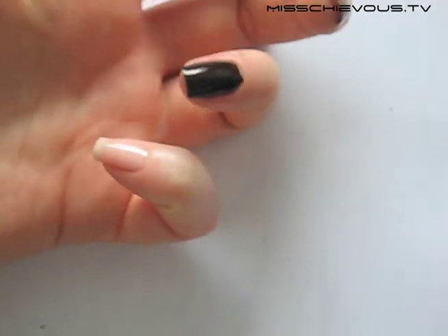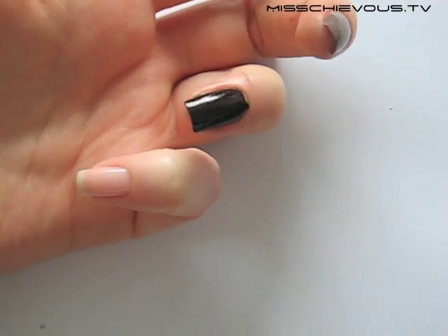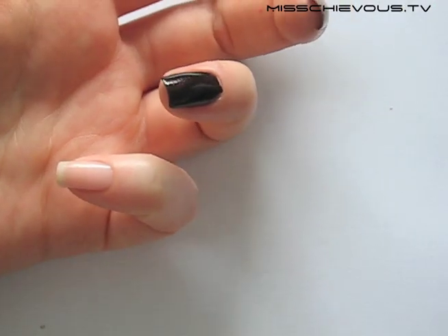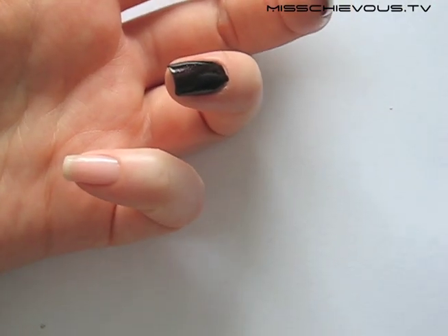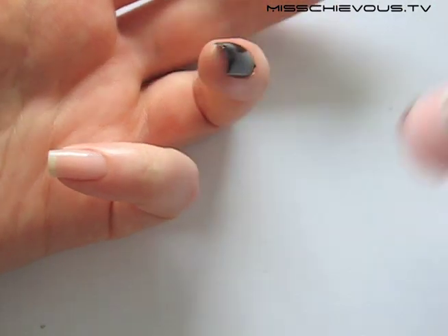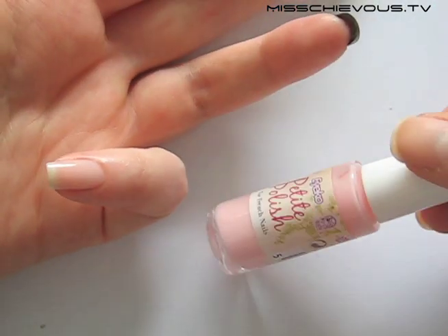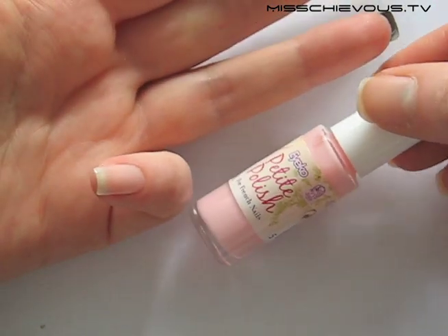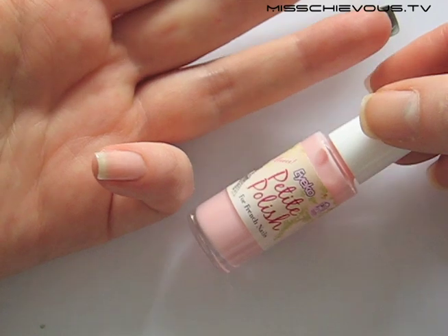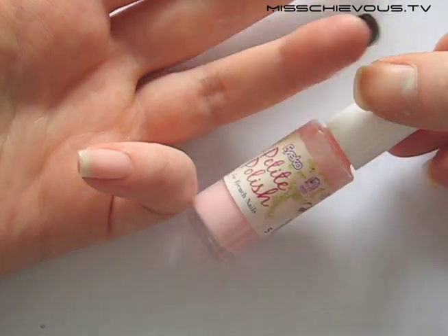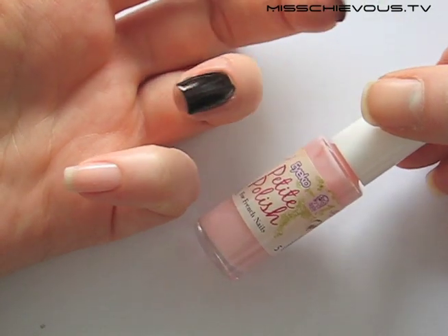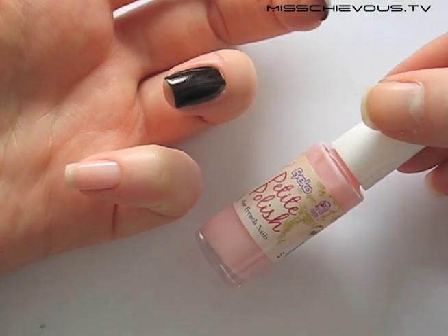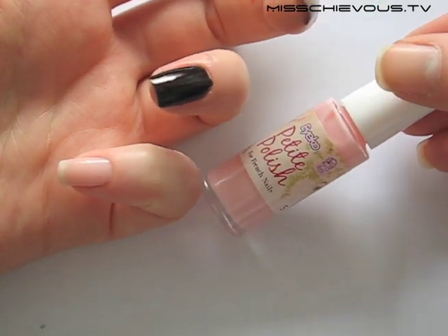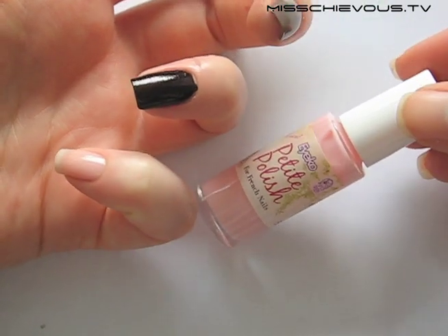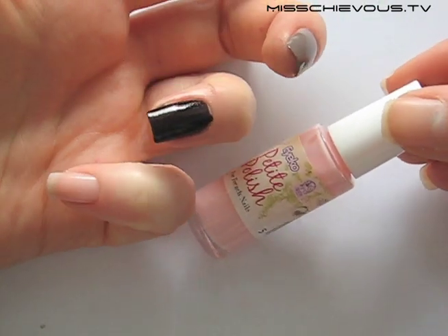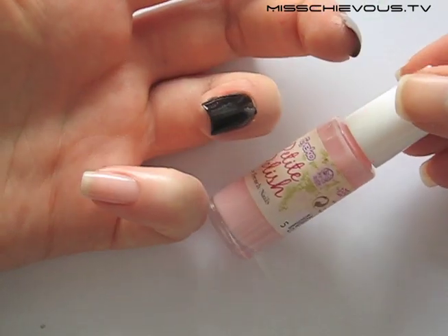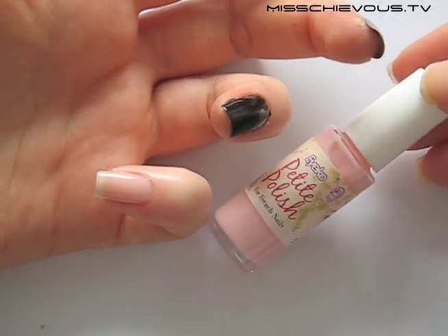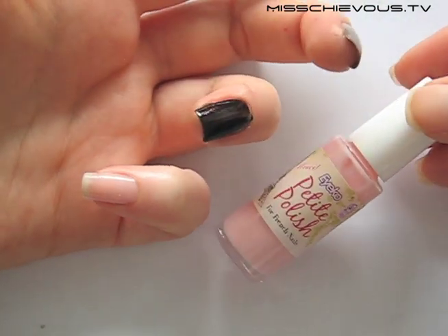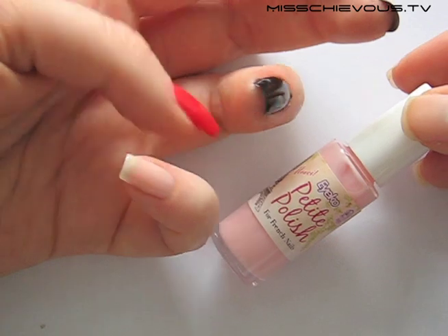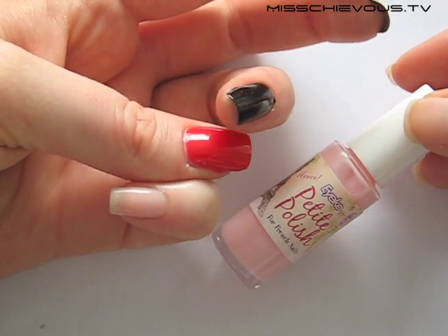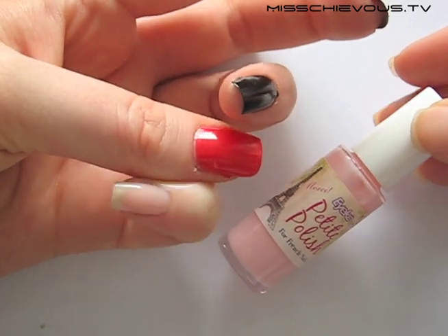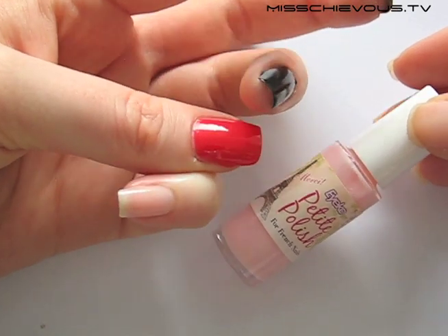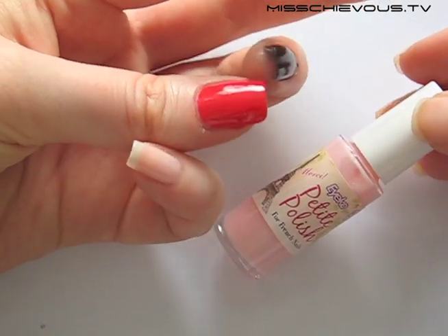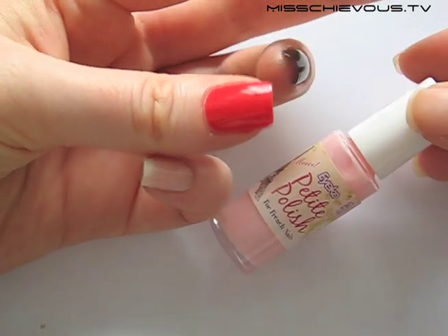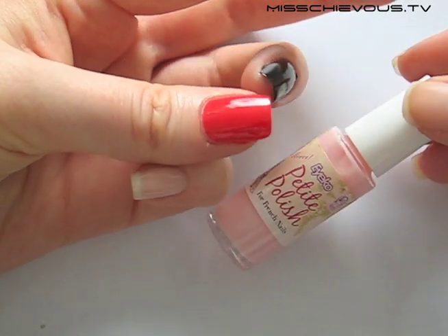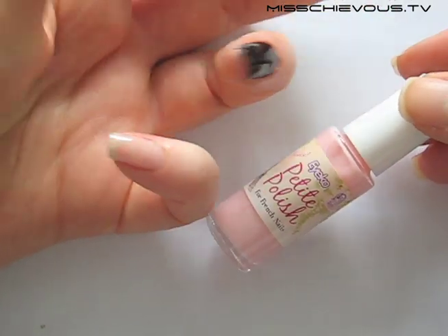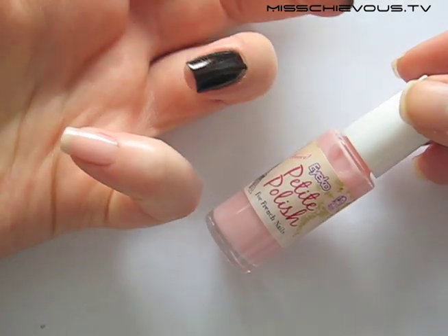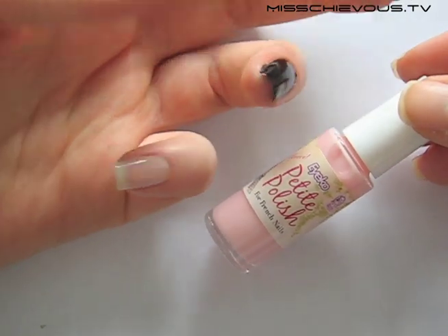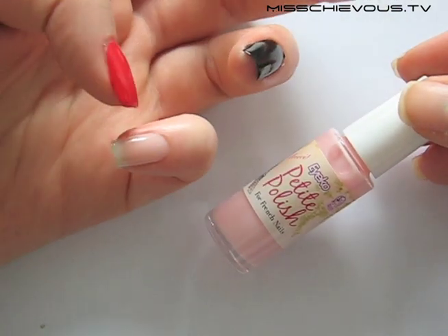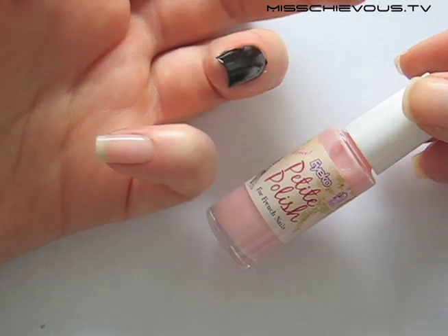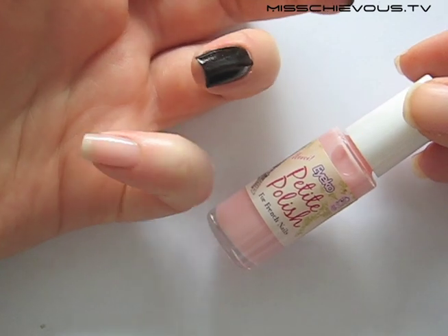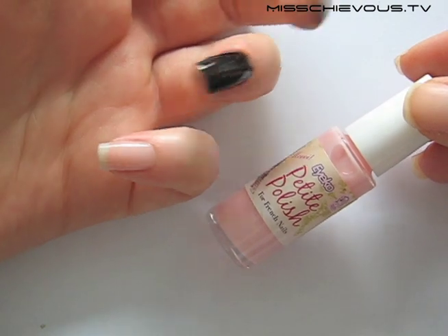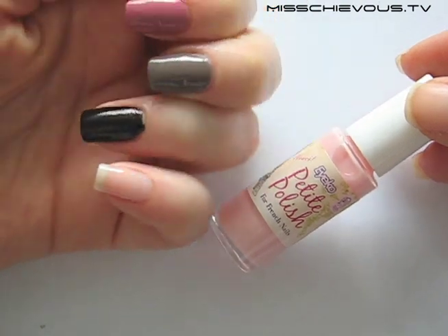The last one is called Petite Polish. This is a sheer milky pastel pink — so this is definitely sheer. You could use this for French manicures if you wanted. If you wanted to do the white strip at the top, this would work perfectly.